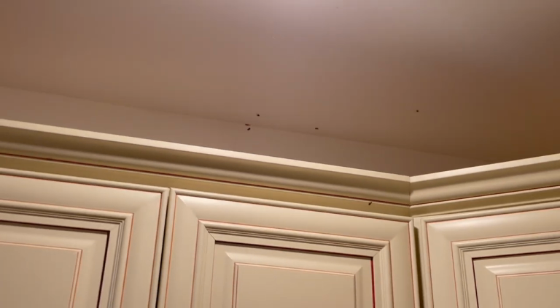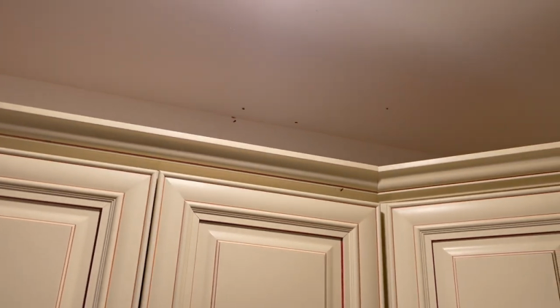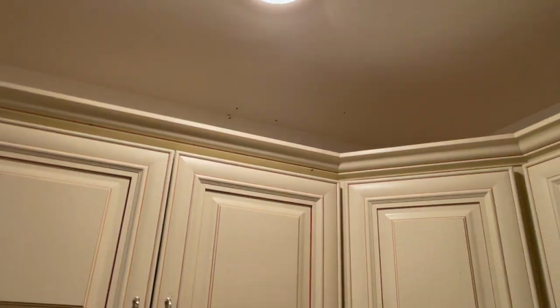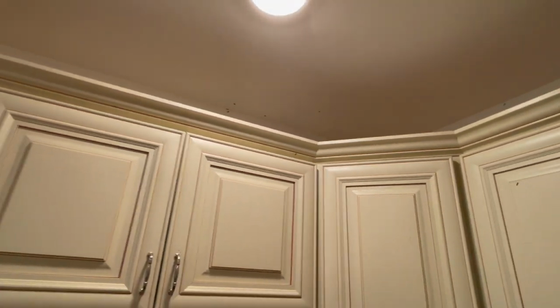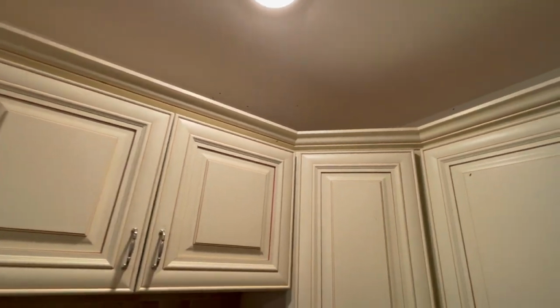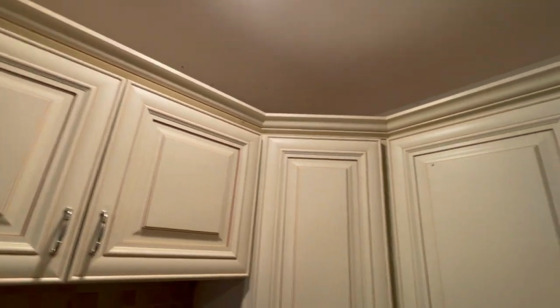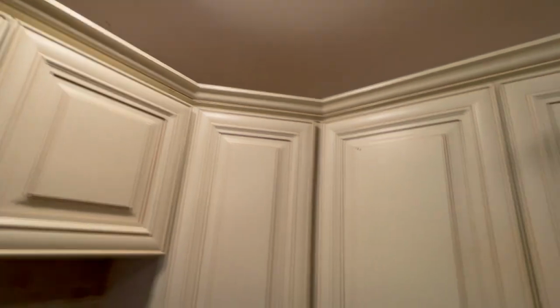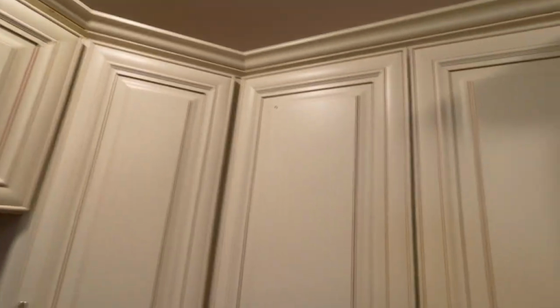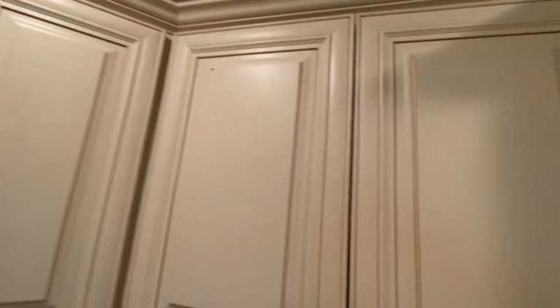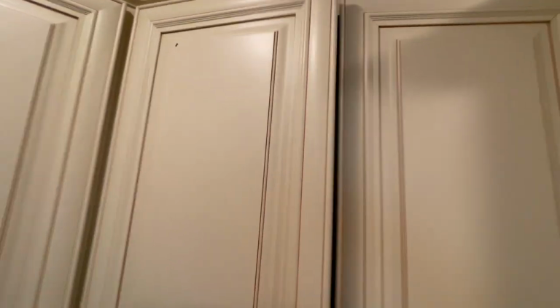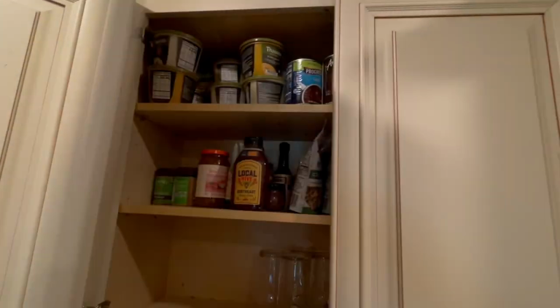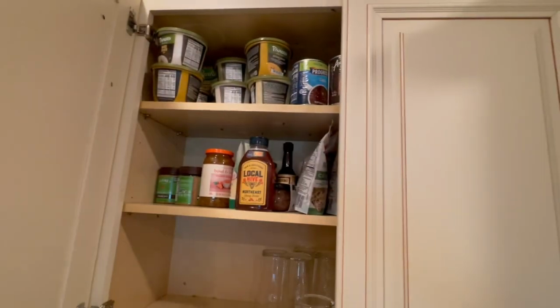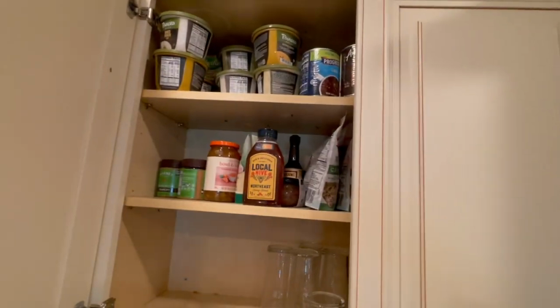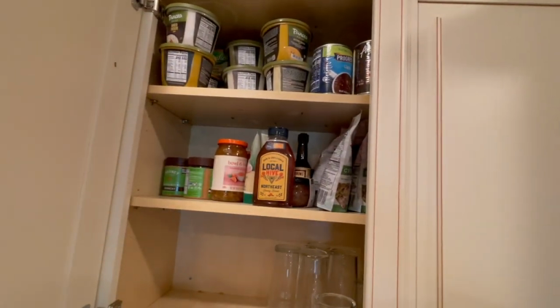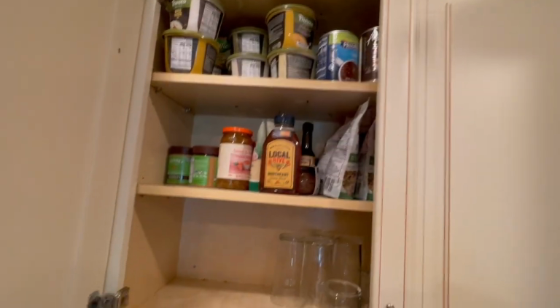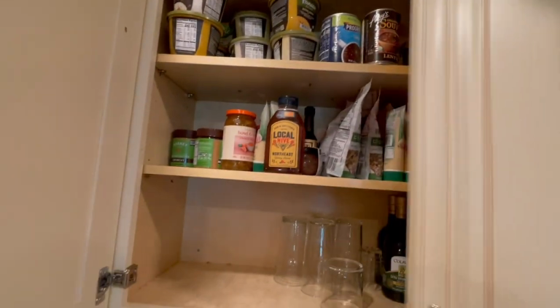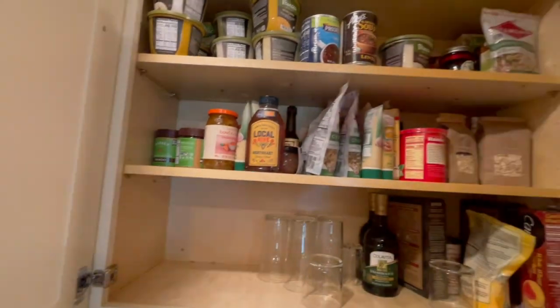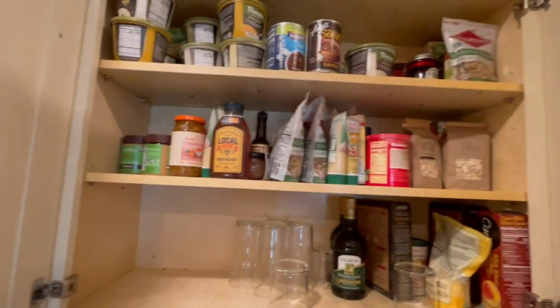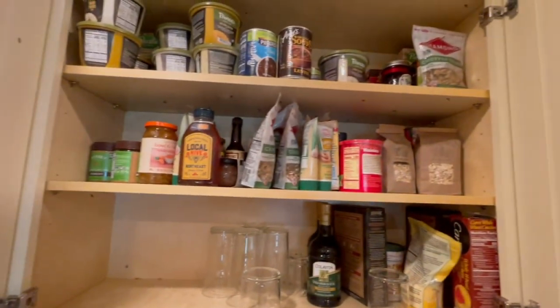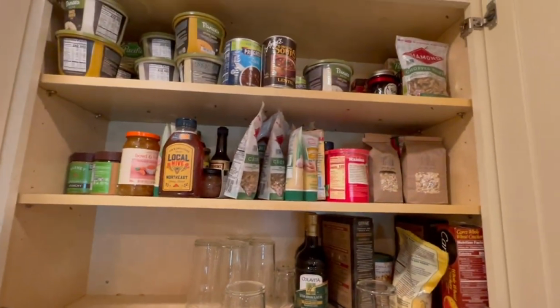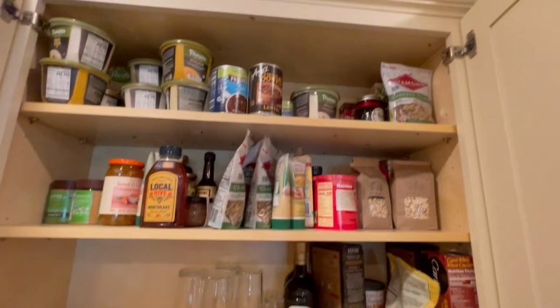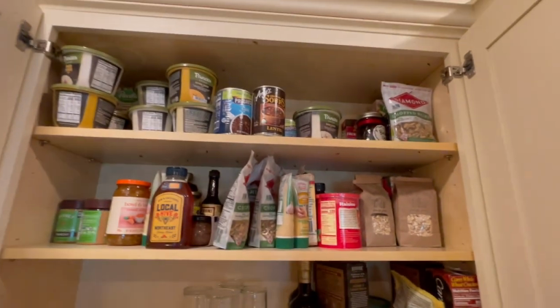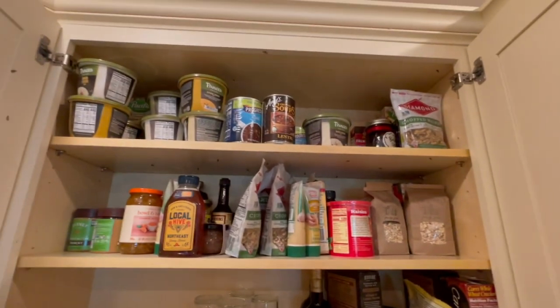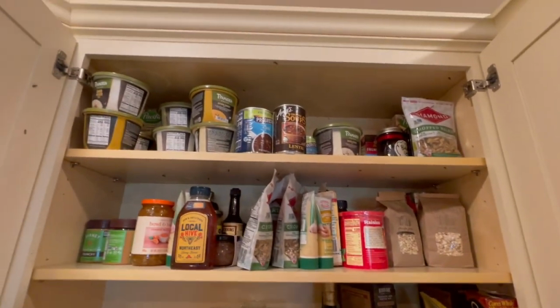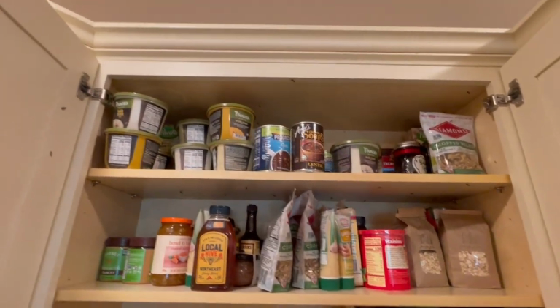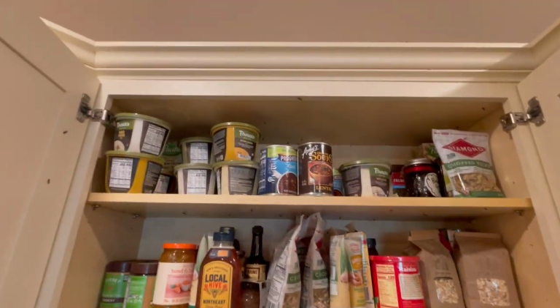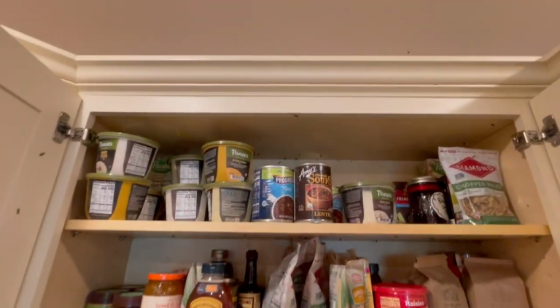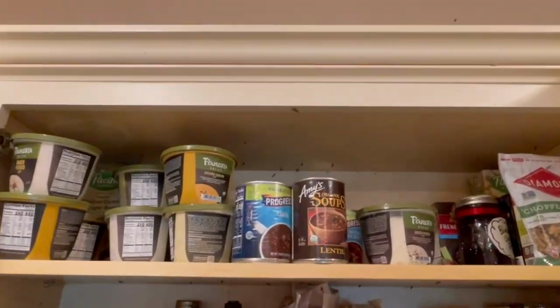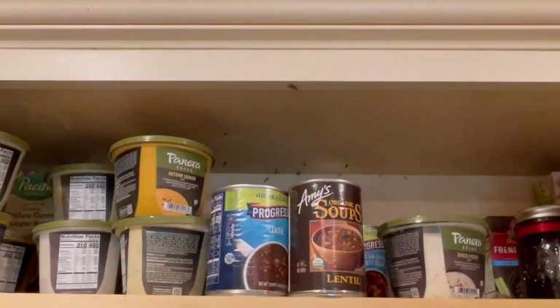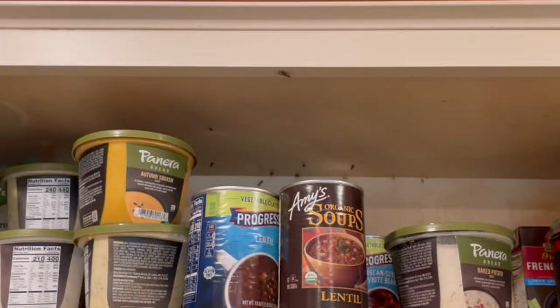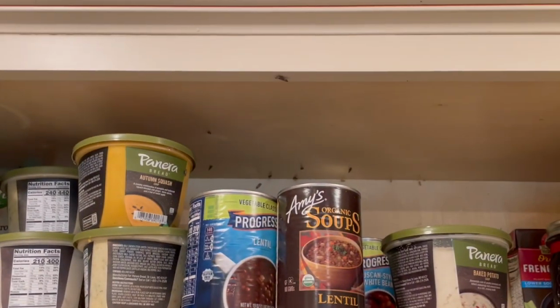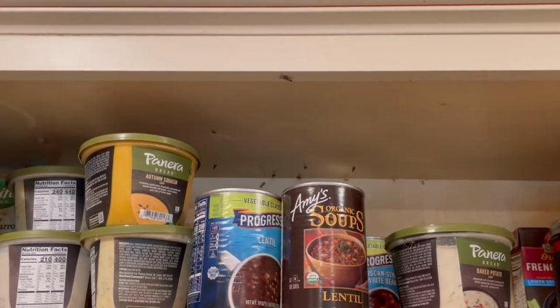Next, we're going to vacuum up all the webbing and larvae and then treat all the cracks and crevices in the cabinet with an aerosol application. This treatment will rapidly exterminate the Indian meal moths.